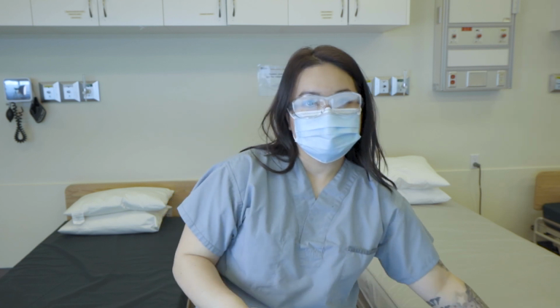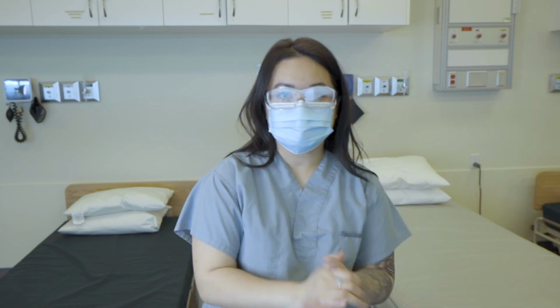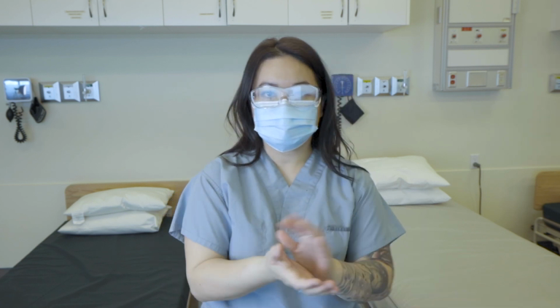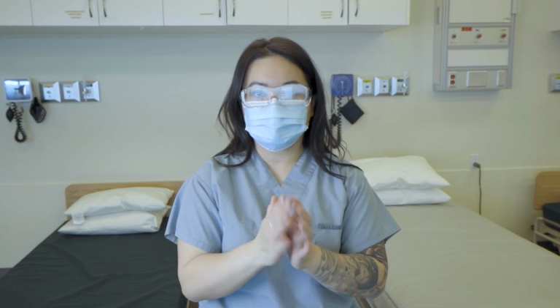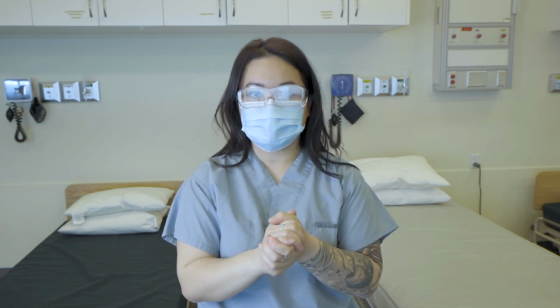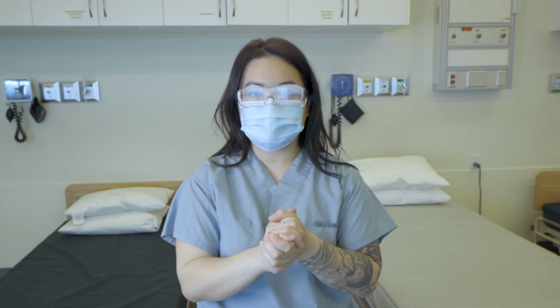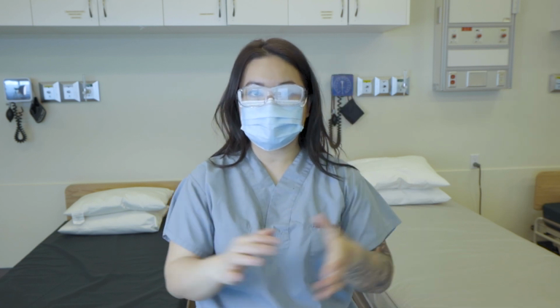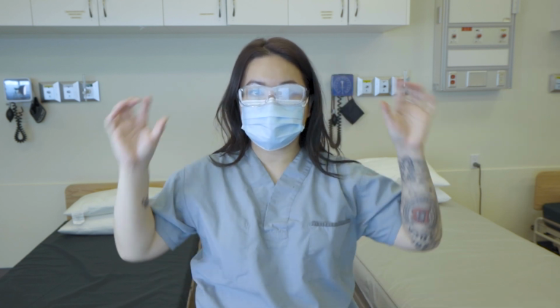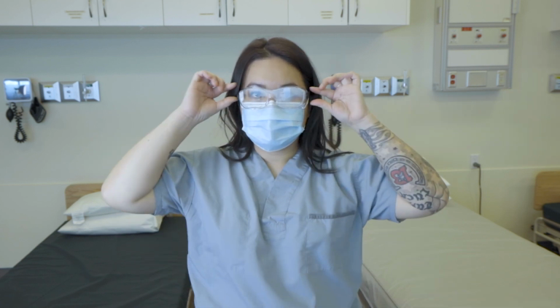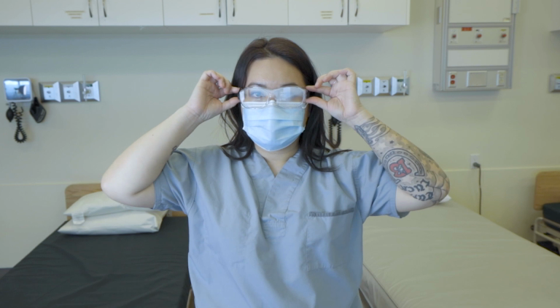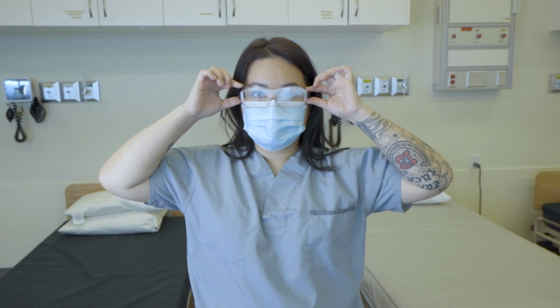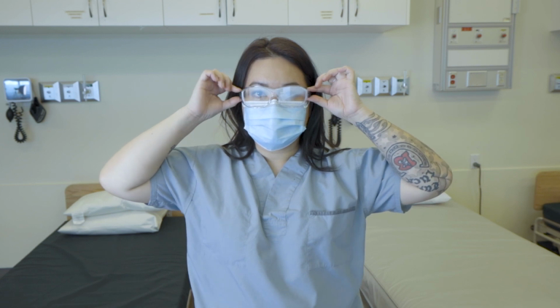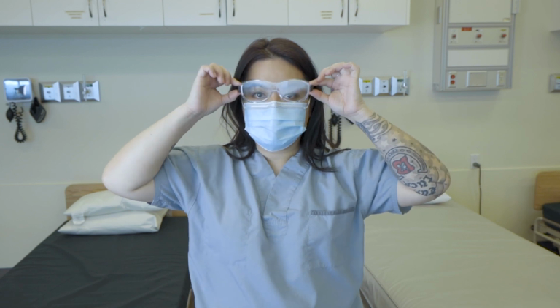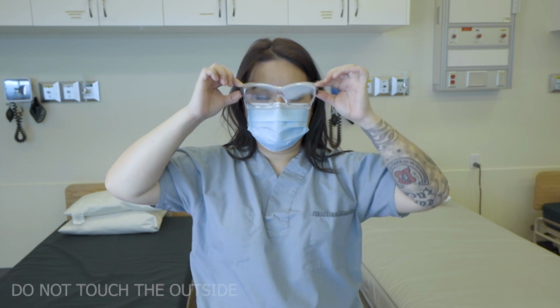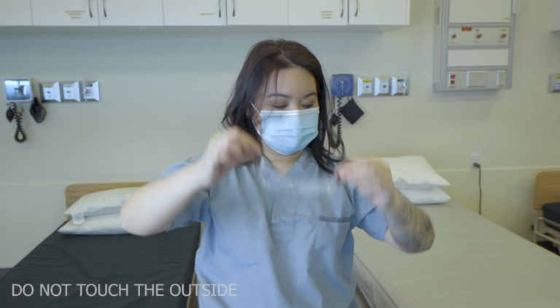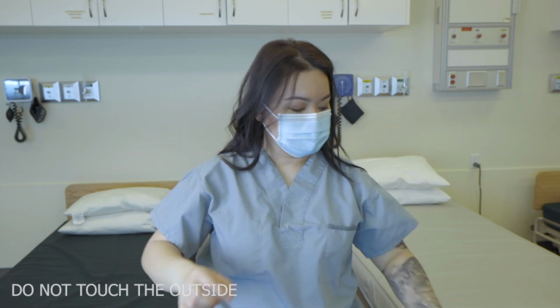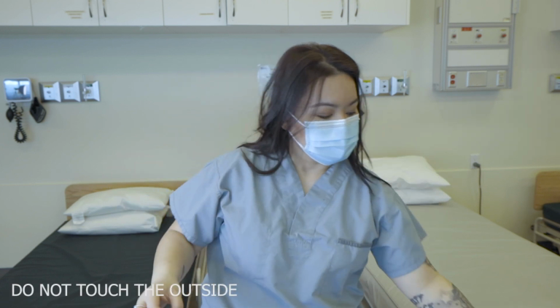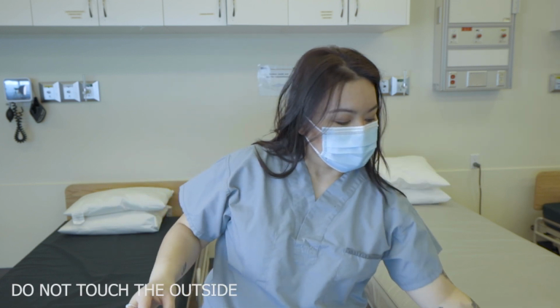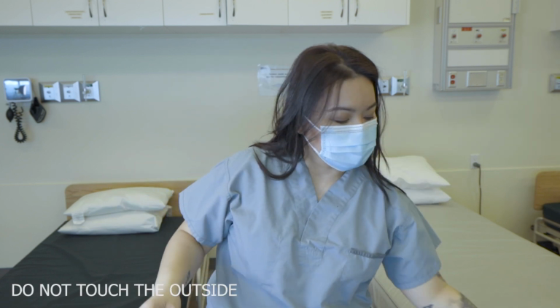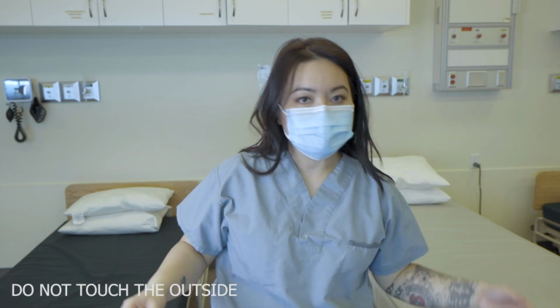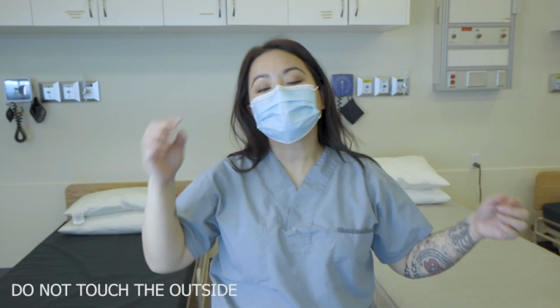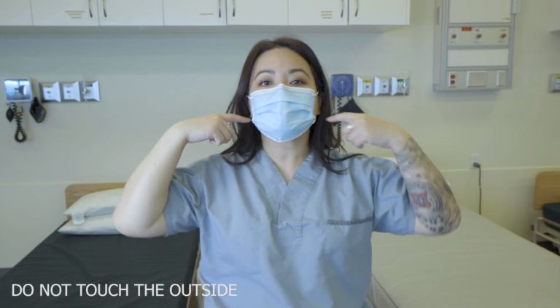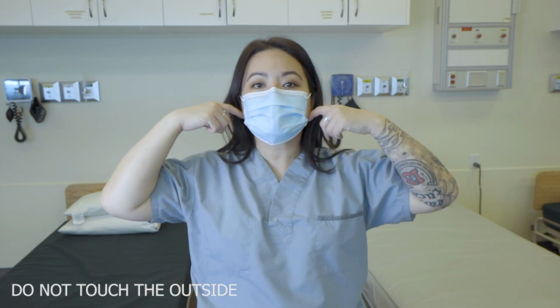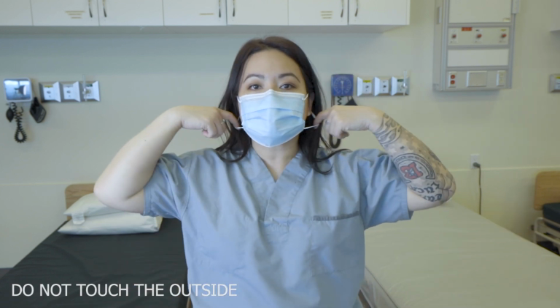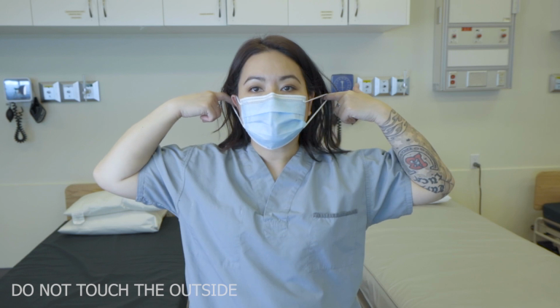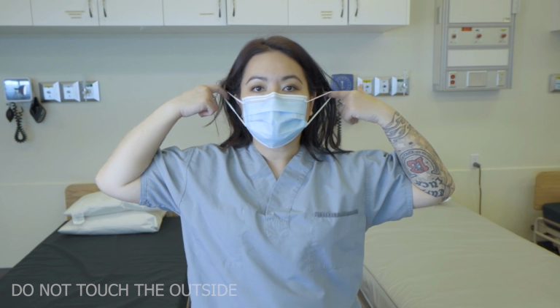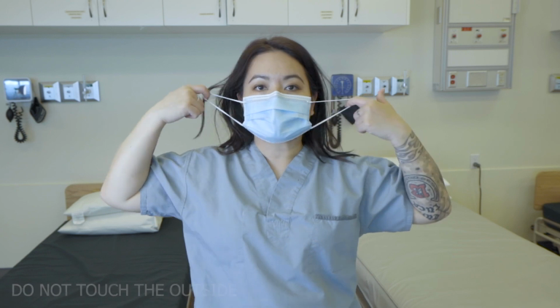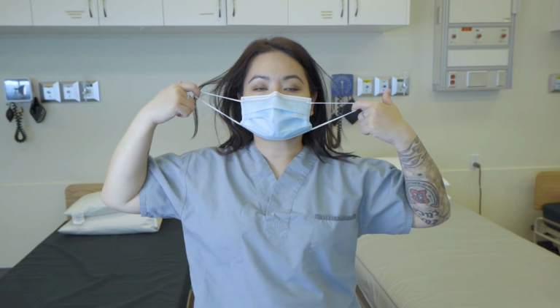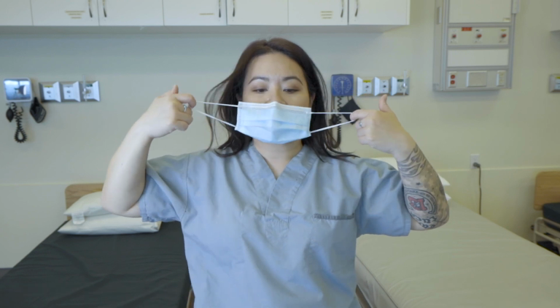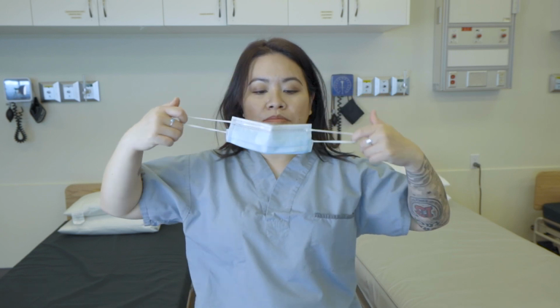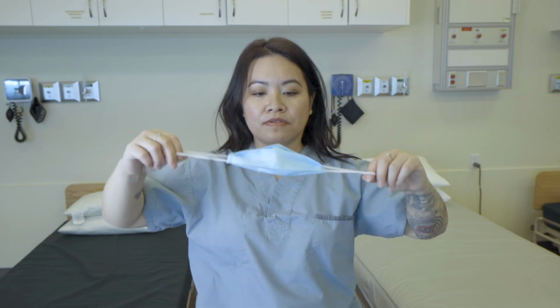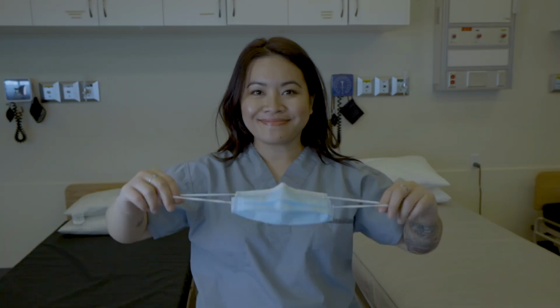Again, hand washing may be necessary at this point. And then we would remove our goggles without touching the outer part of the goggles, and same thing with the mask.